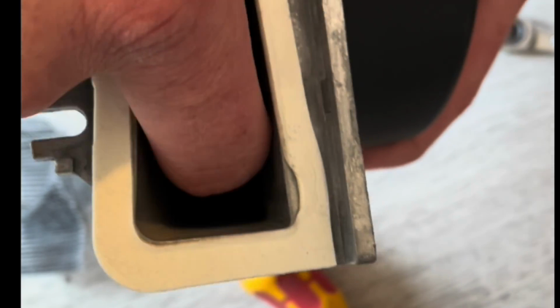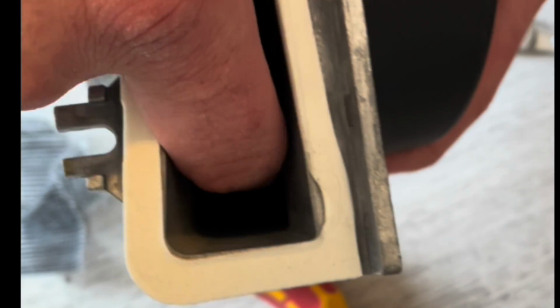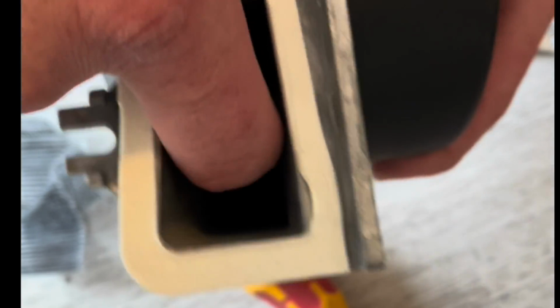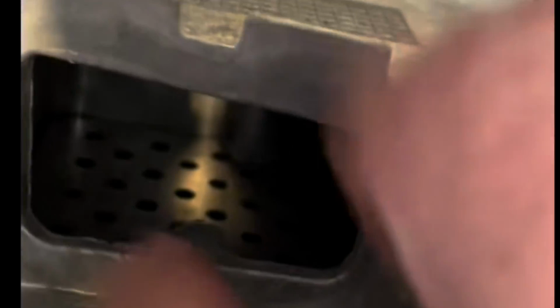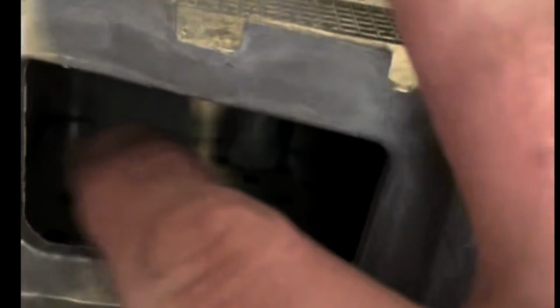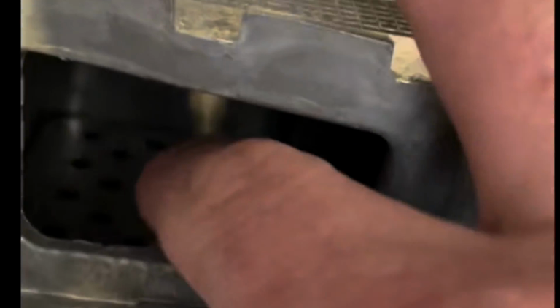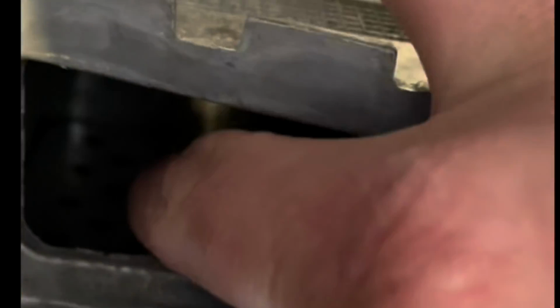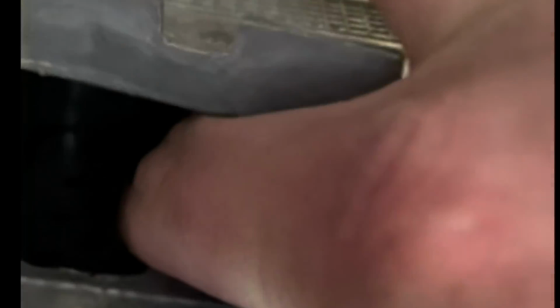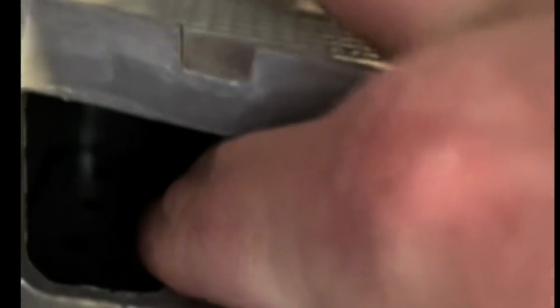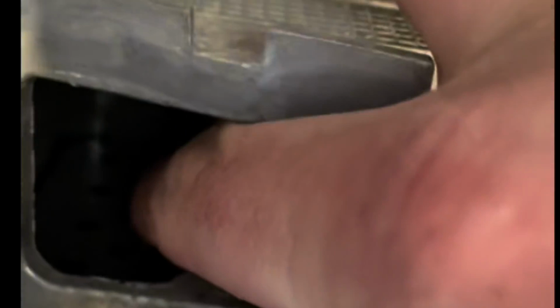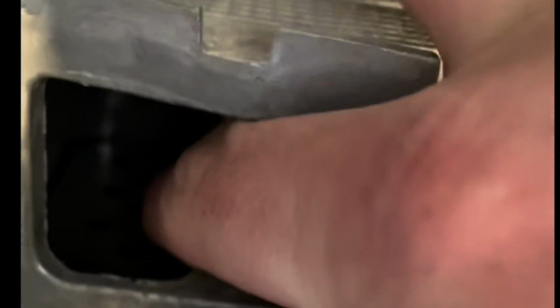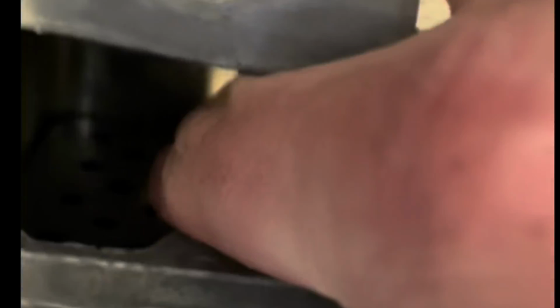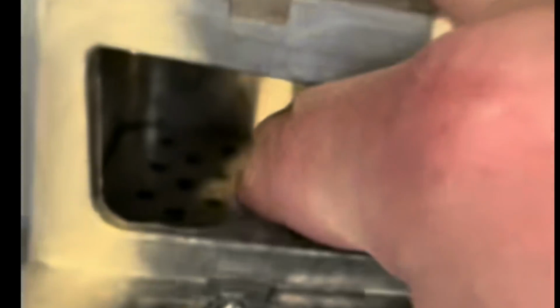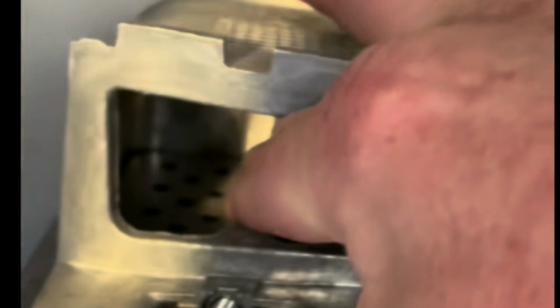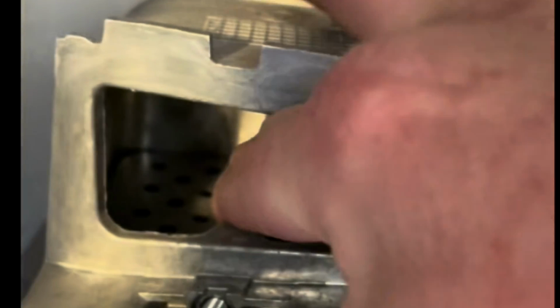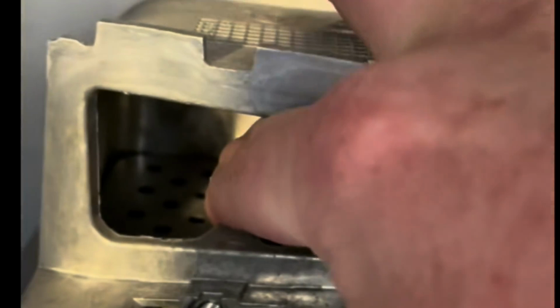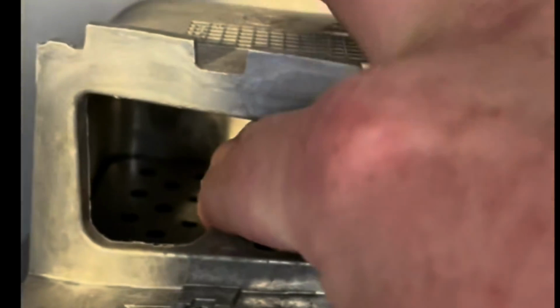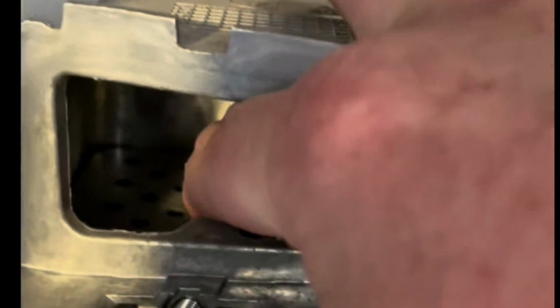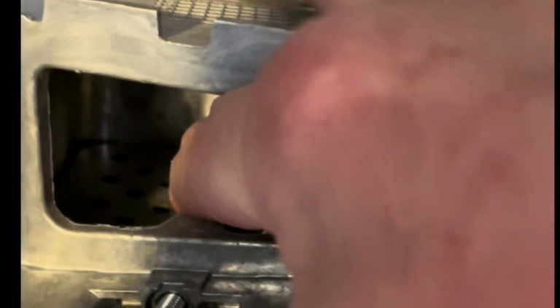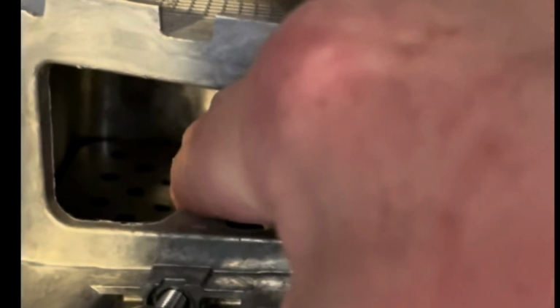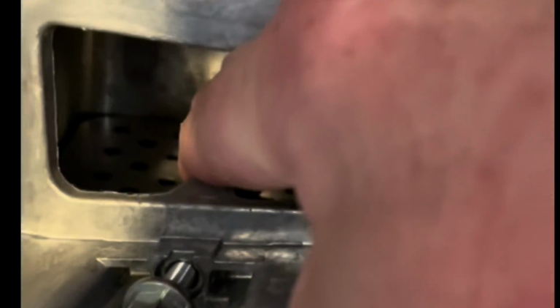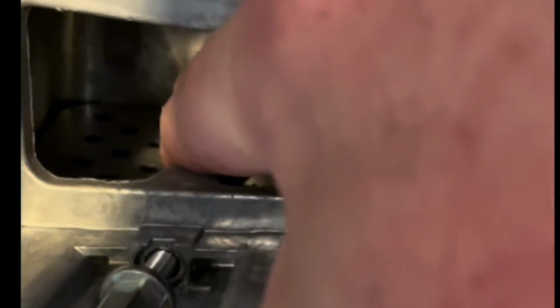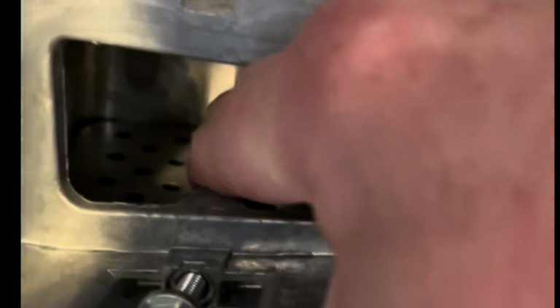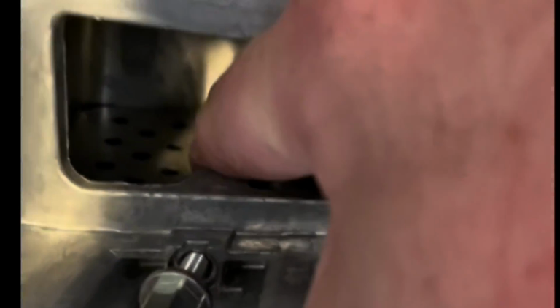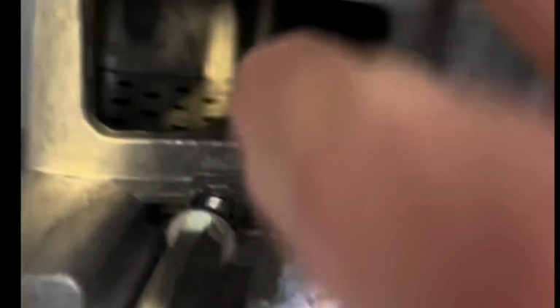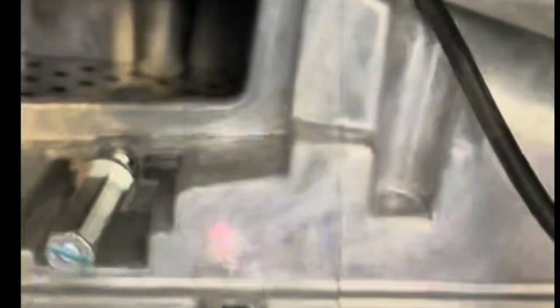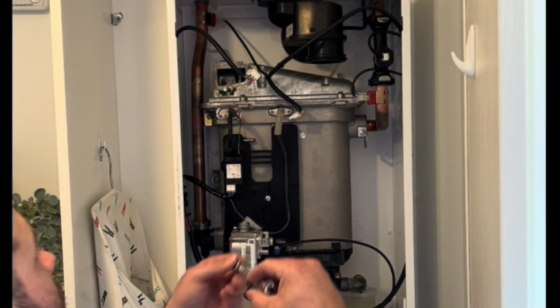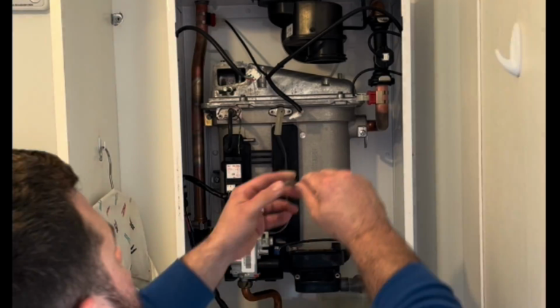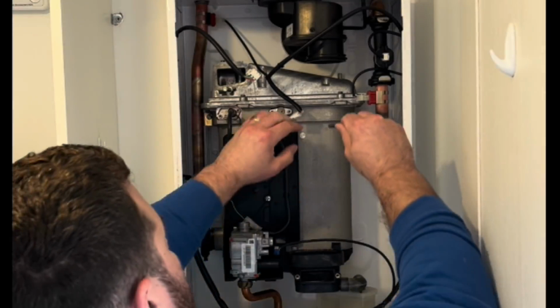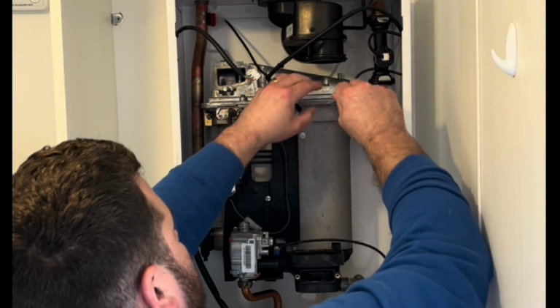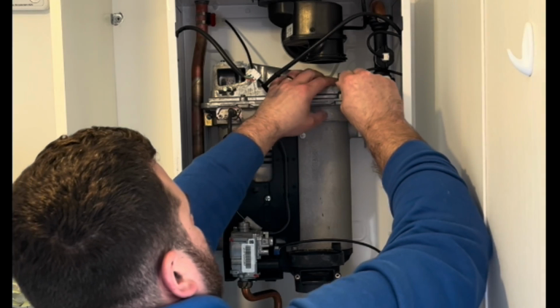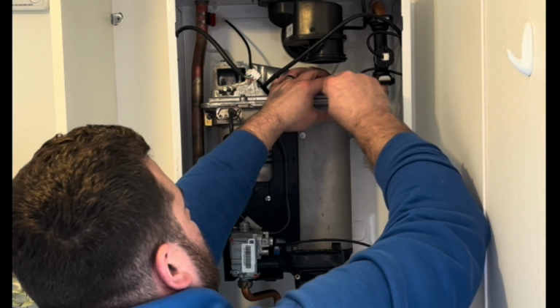Stick your finger in the hole and check the burner here — you need to make sure that there's a 5mm play on this. Any more than that I'm afraid it needs replacing, but this one's okay.